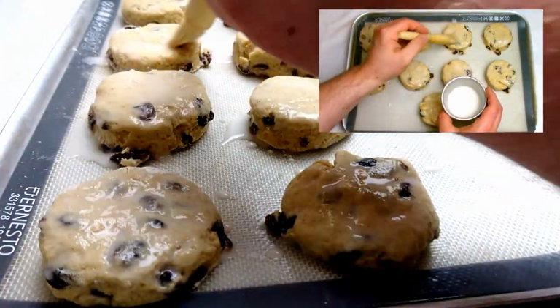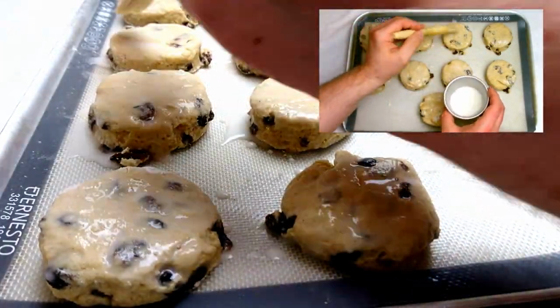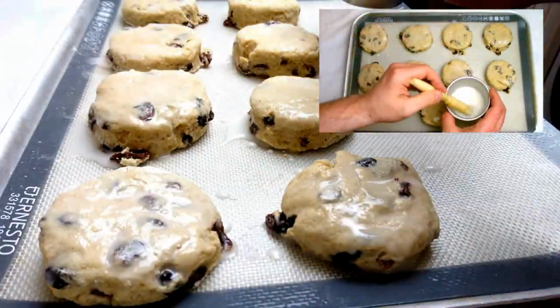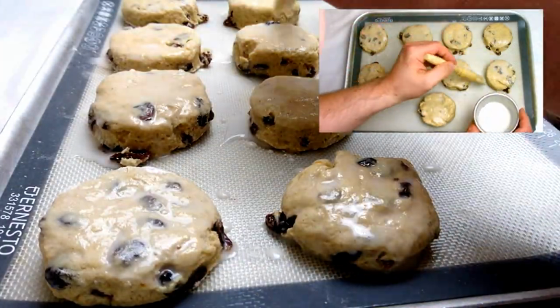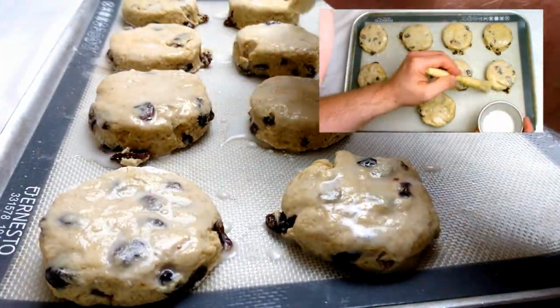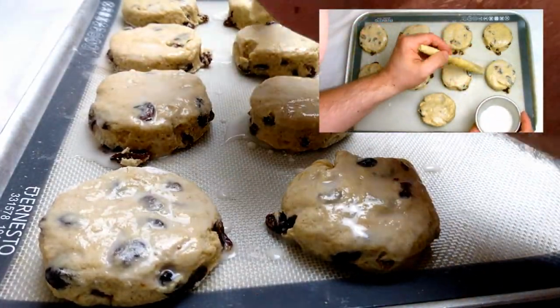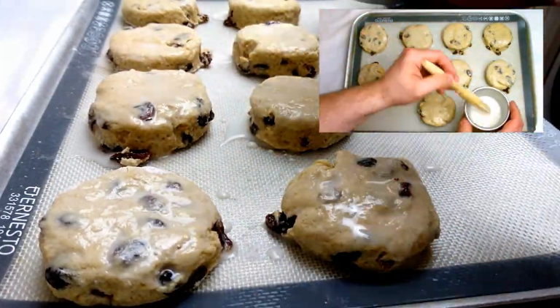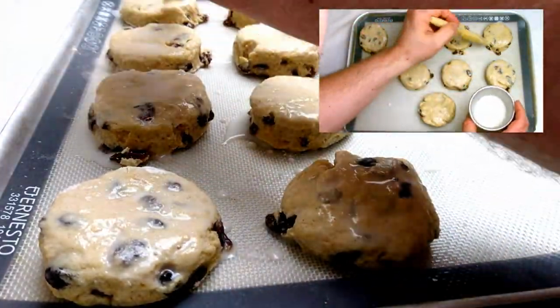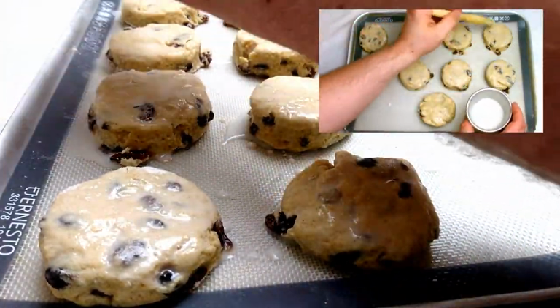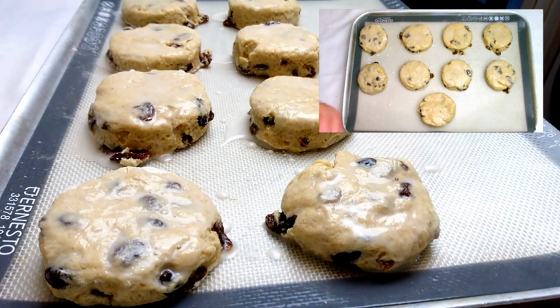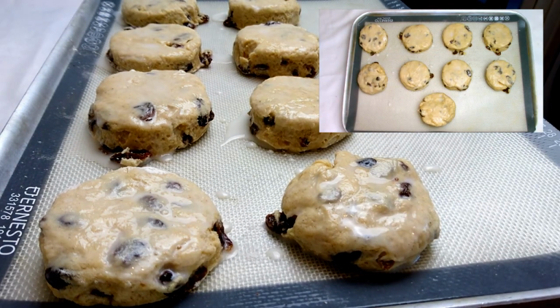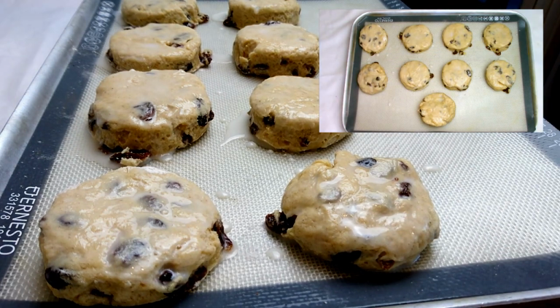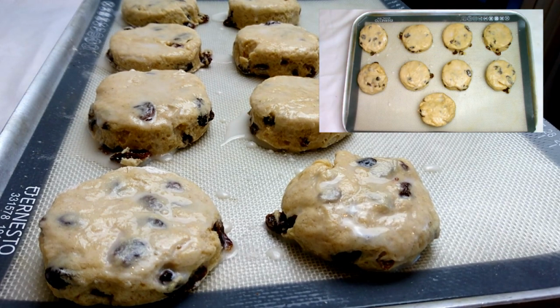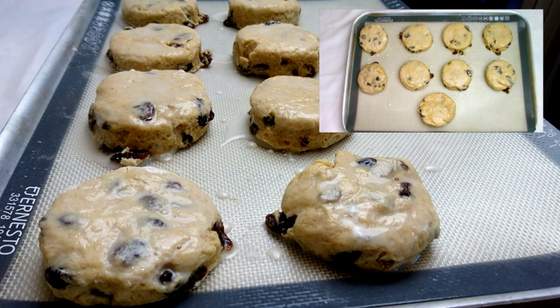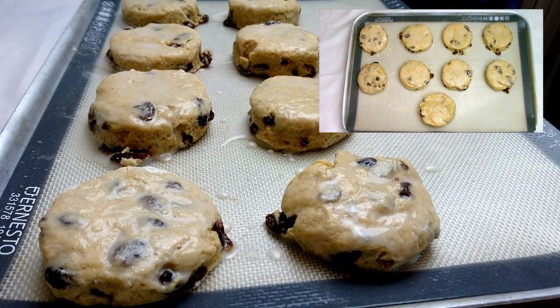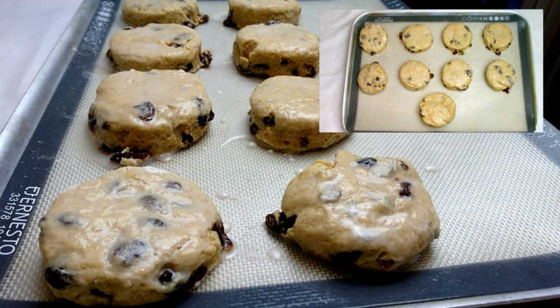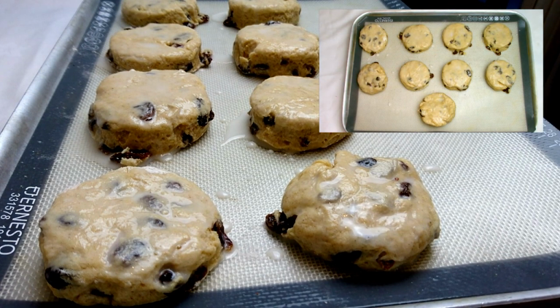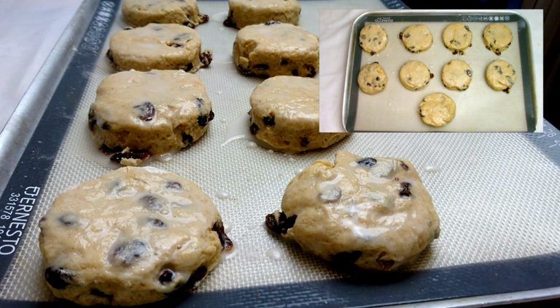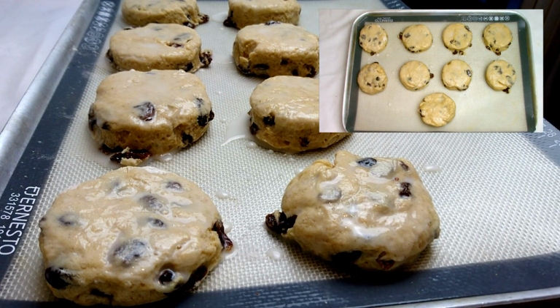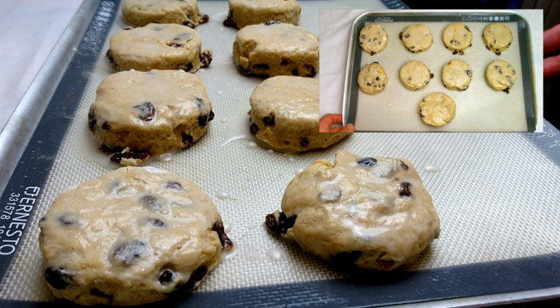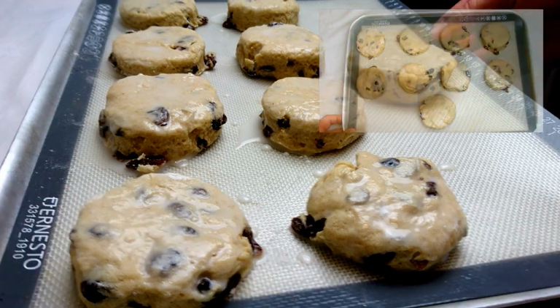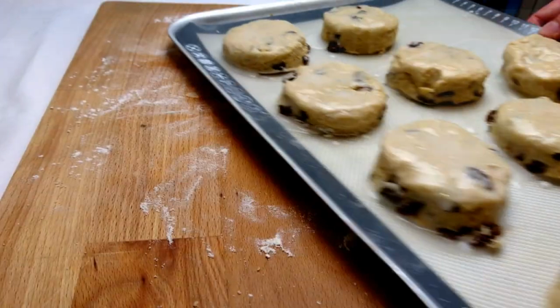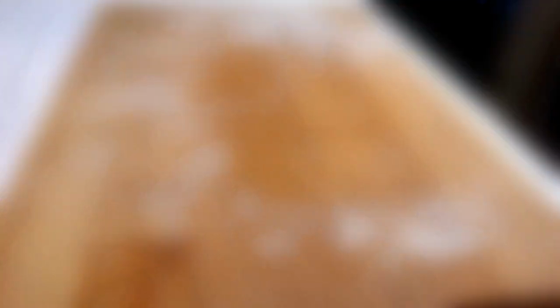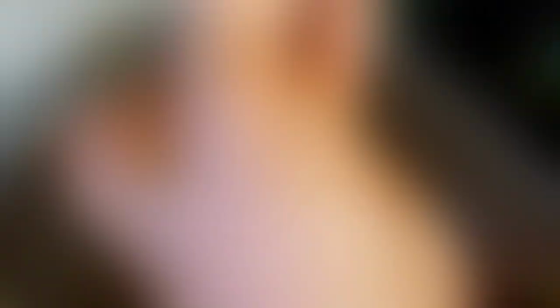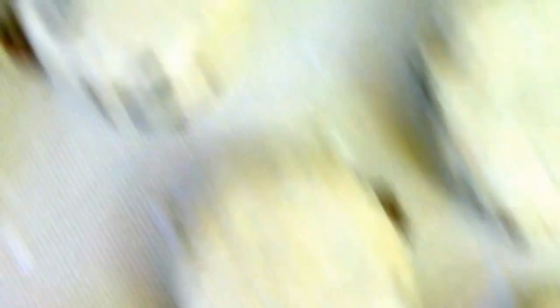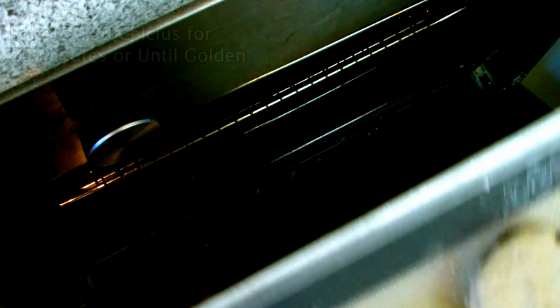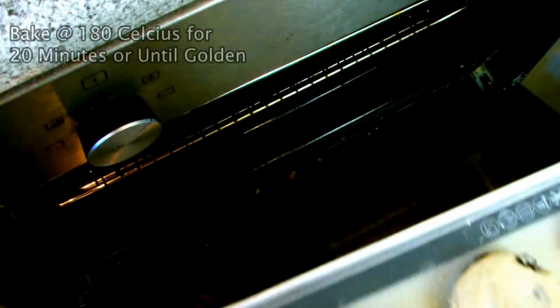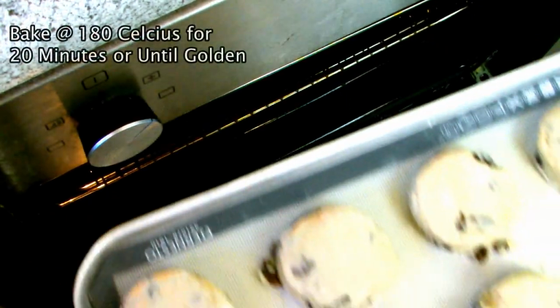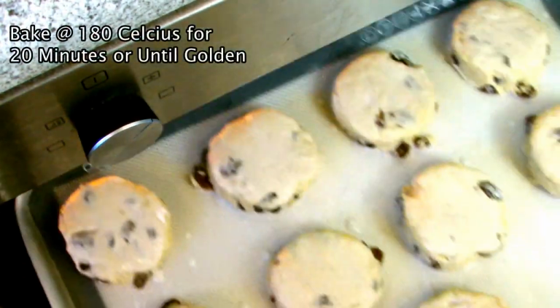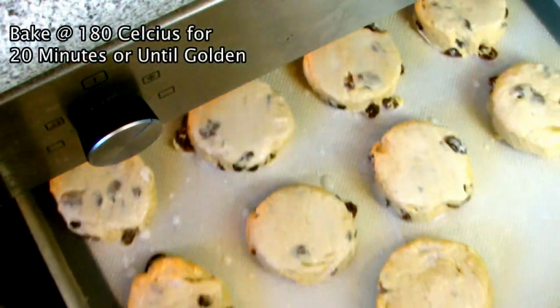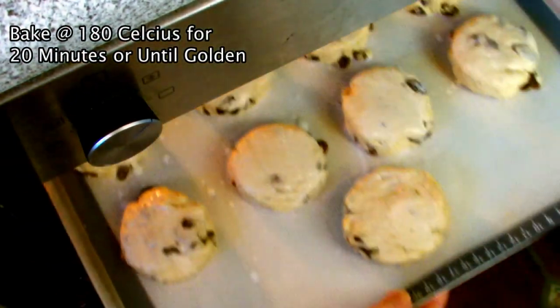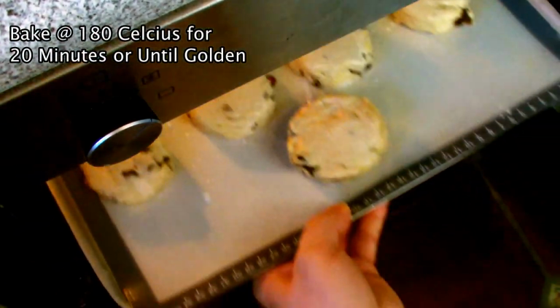Glaze the tops of your scones with almond milk and then get ready to place into a preheated oven at 180 degrees Celsius for approximately 20 minutes or until golden brown.